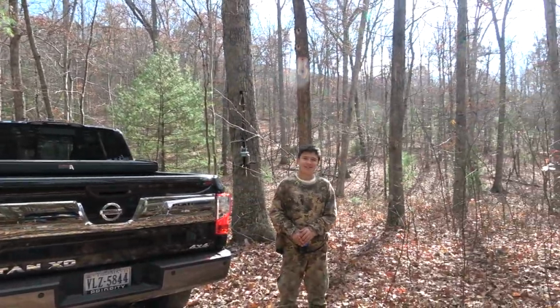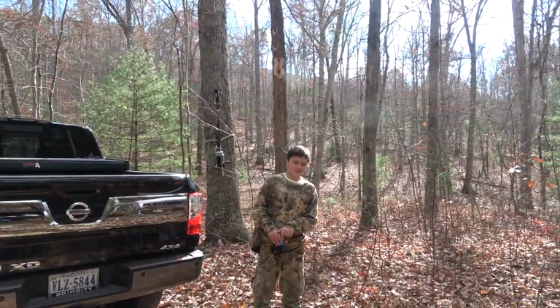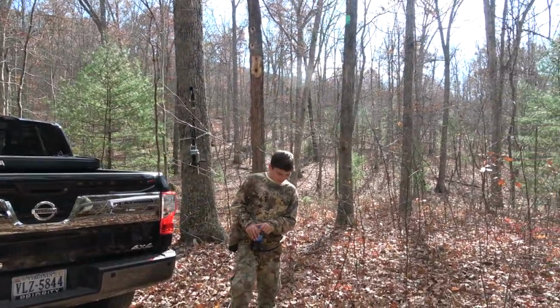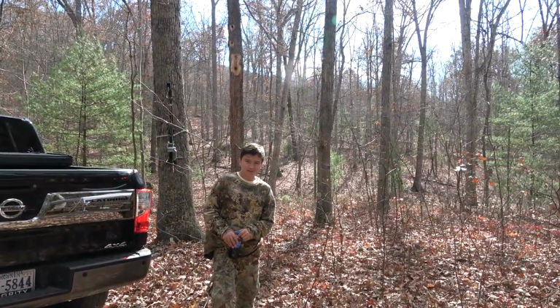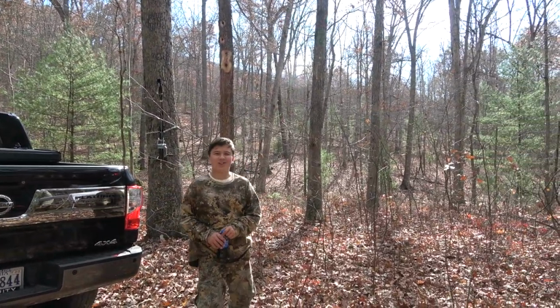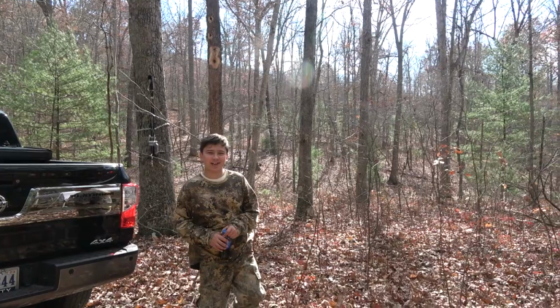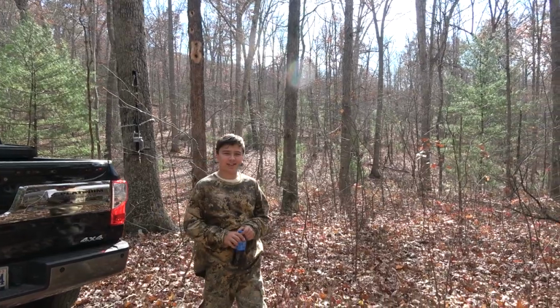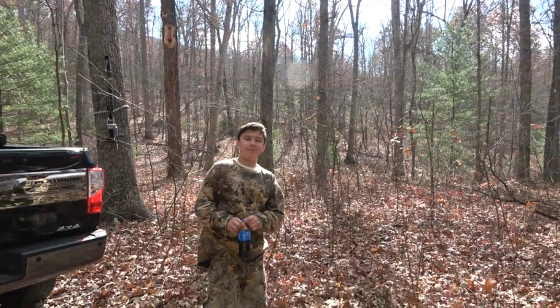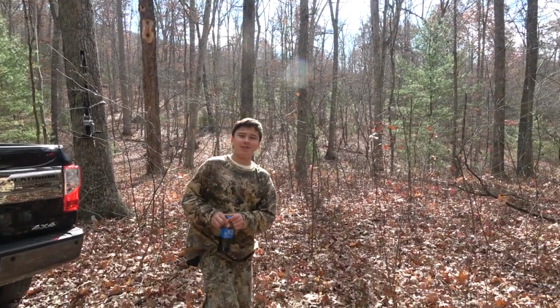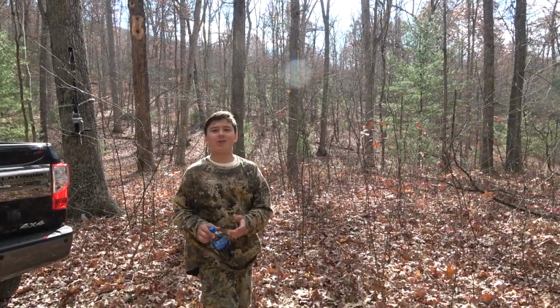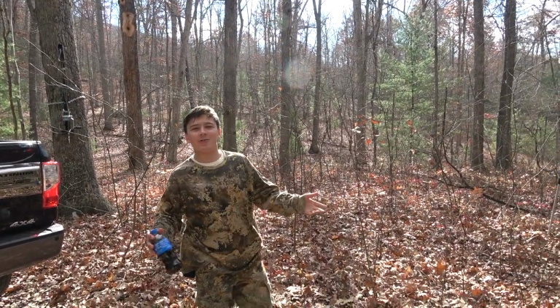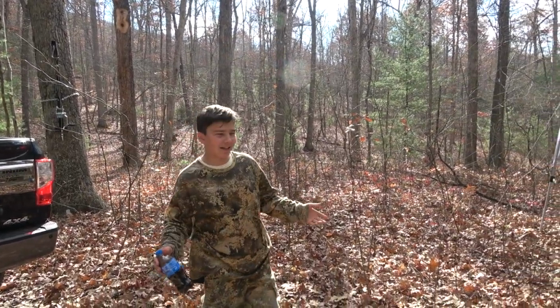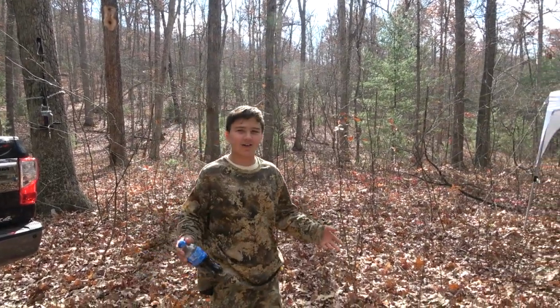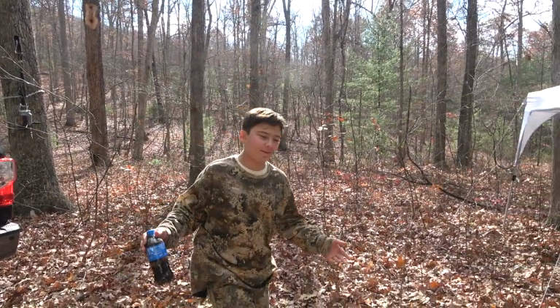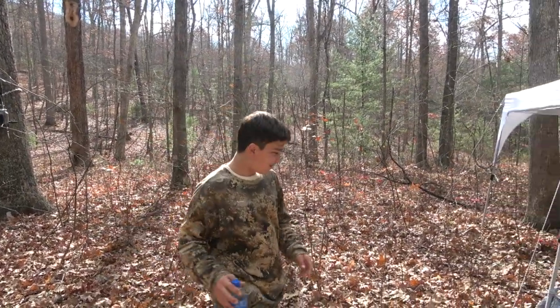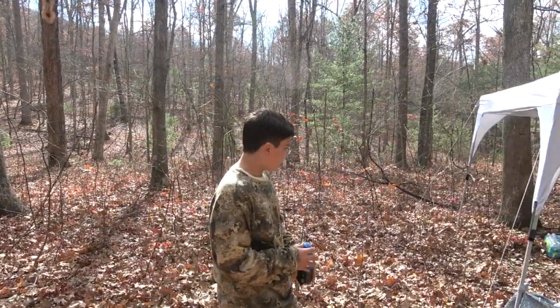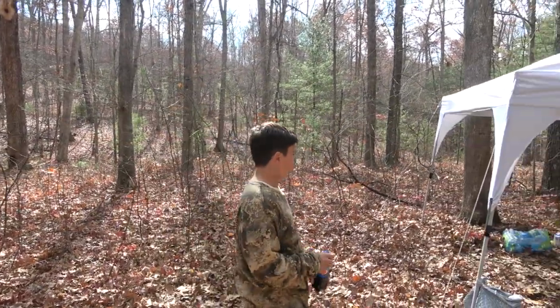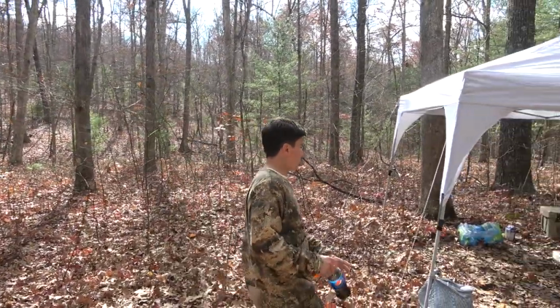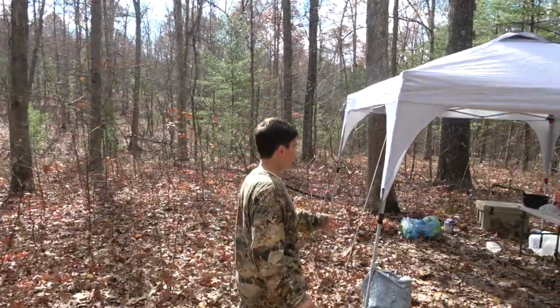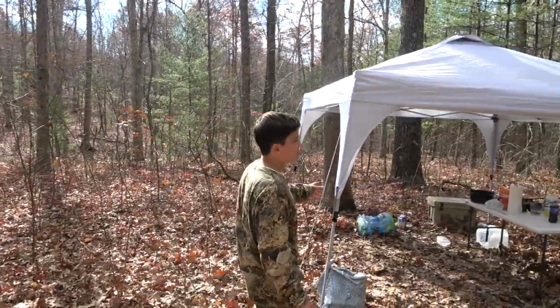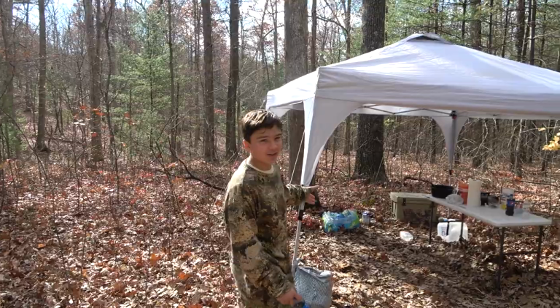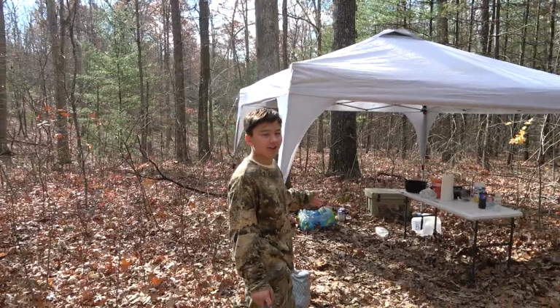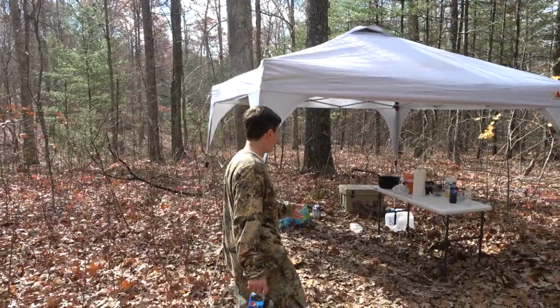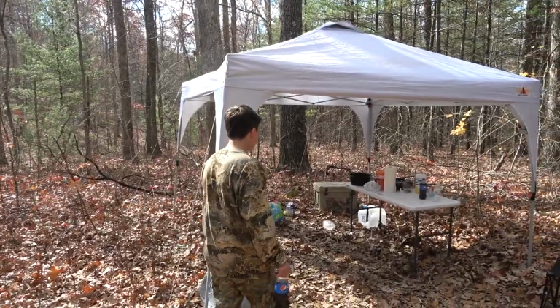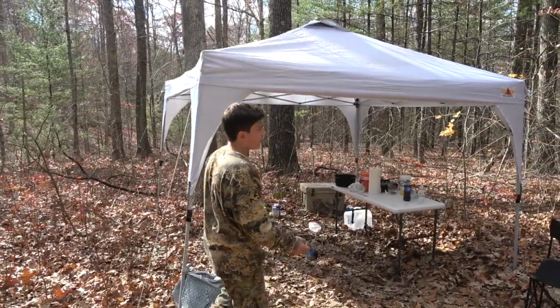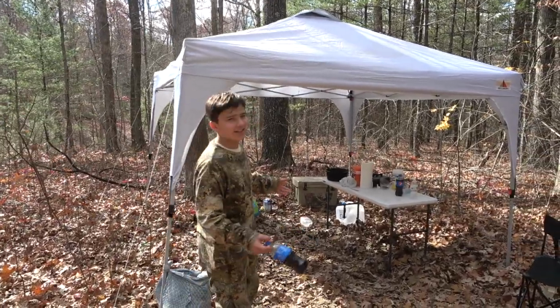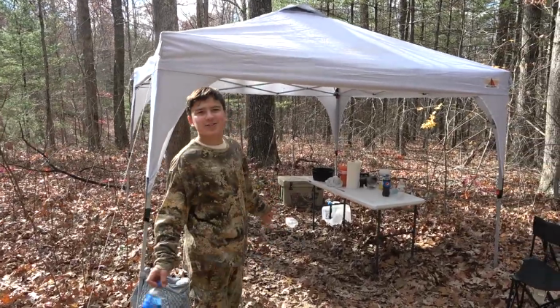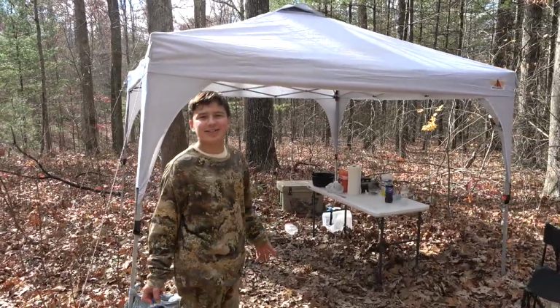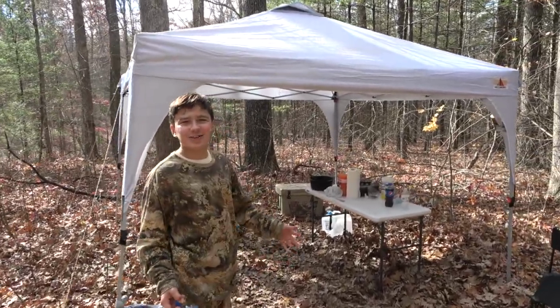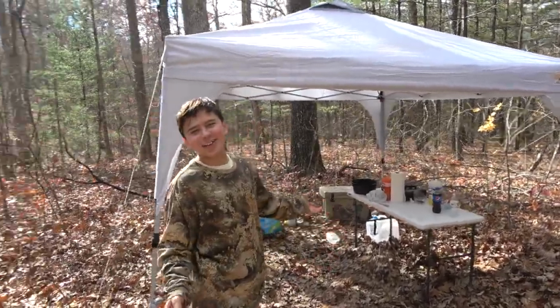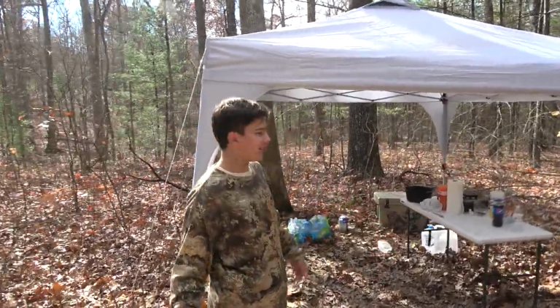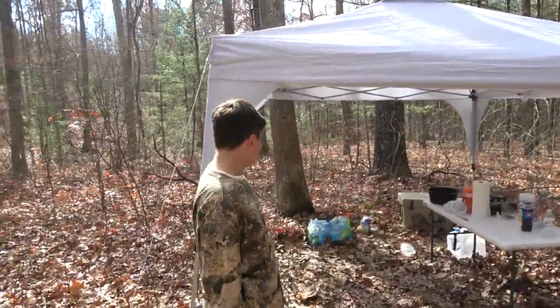Hello everybody, my name is John Velaski and I am here to show you our camp. So this is our camp kitchen. This is where we make our sandwiches and everything basically.